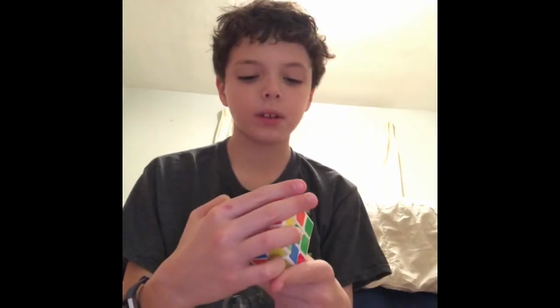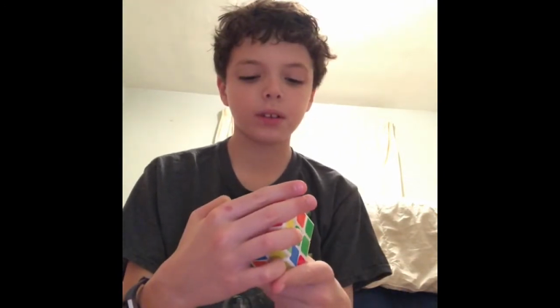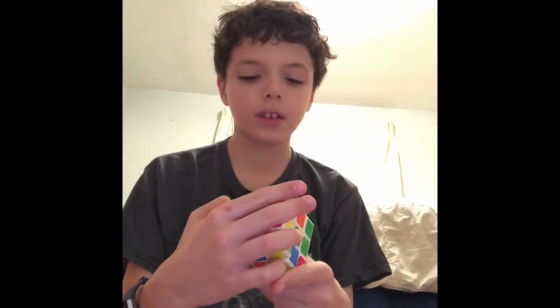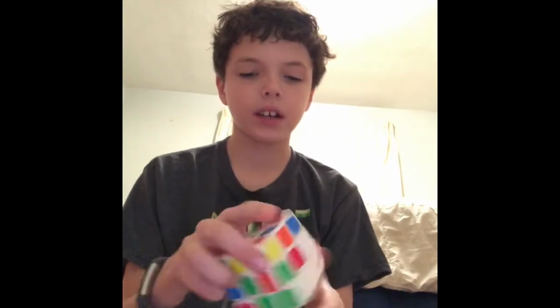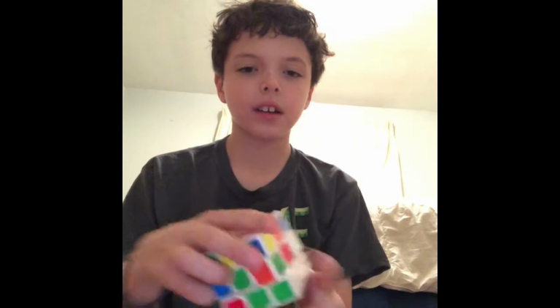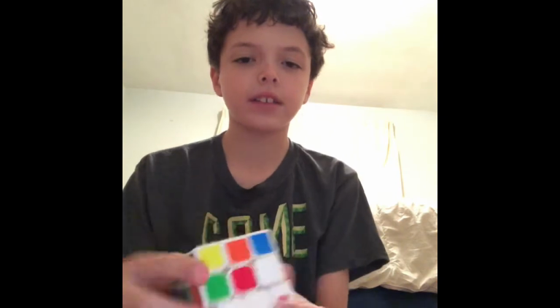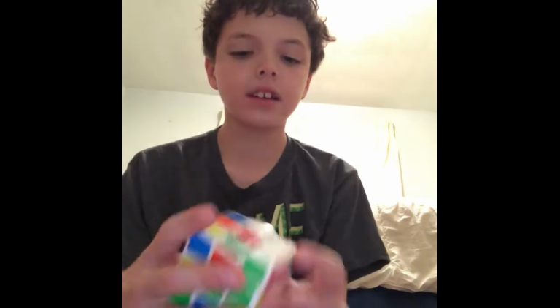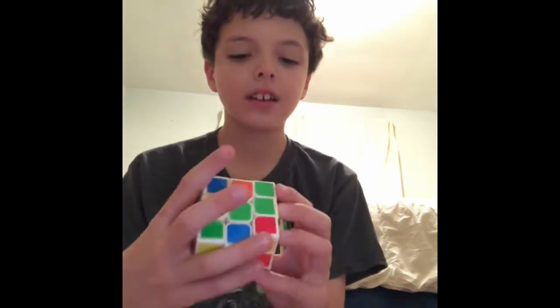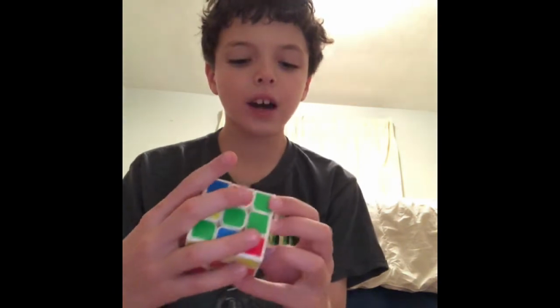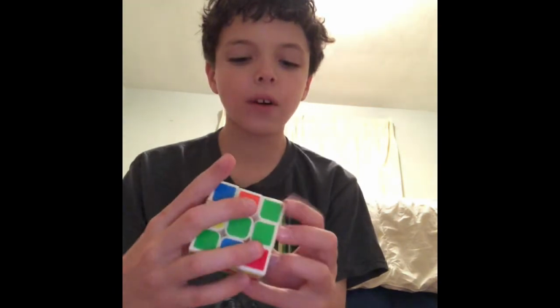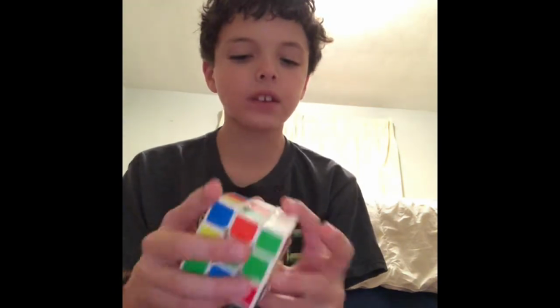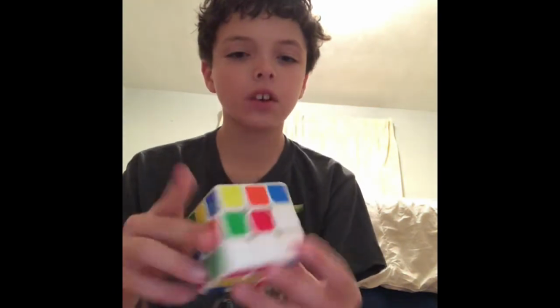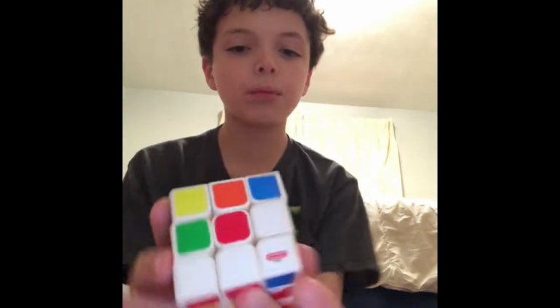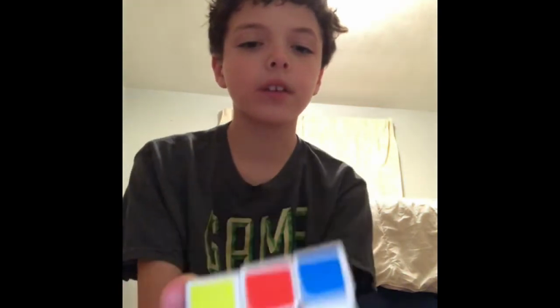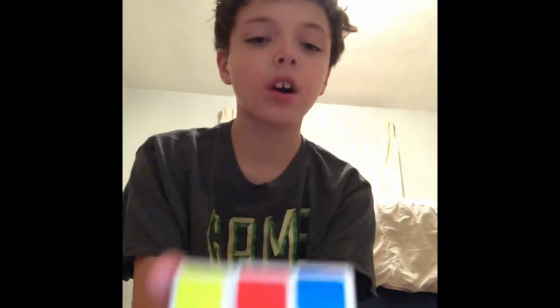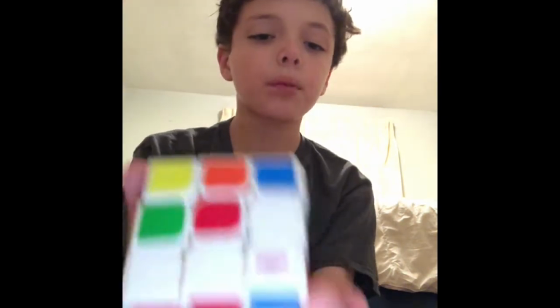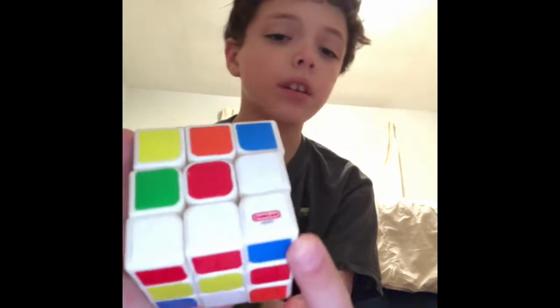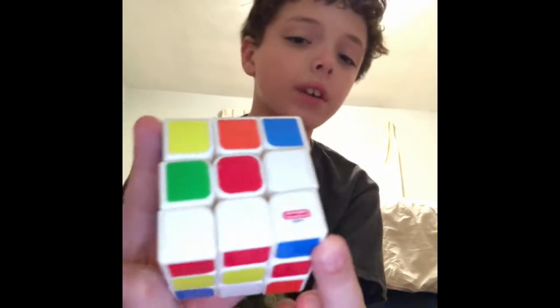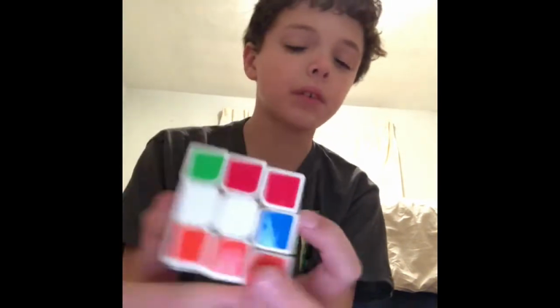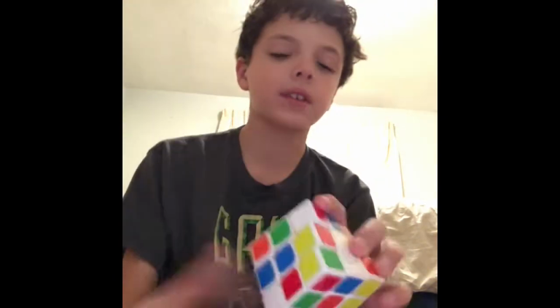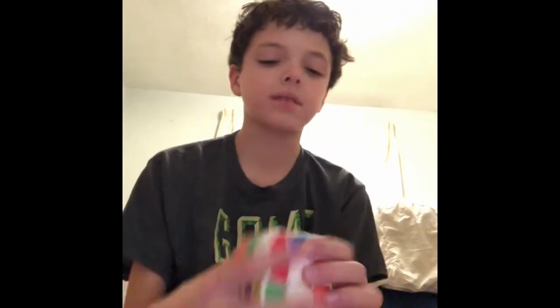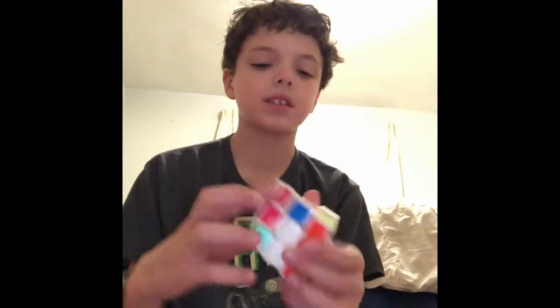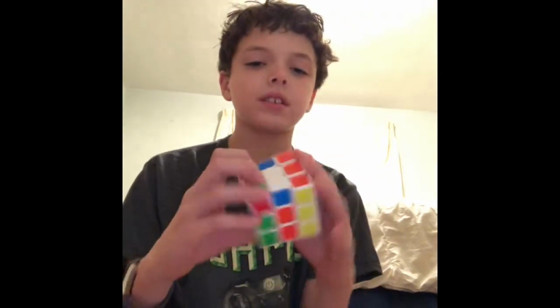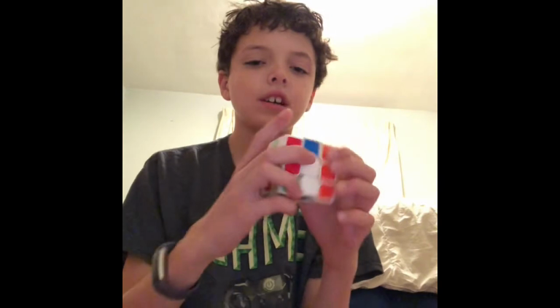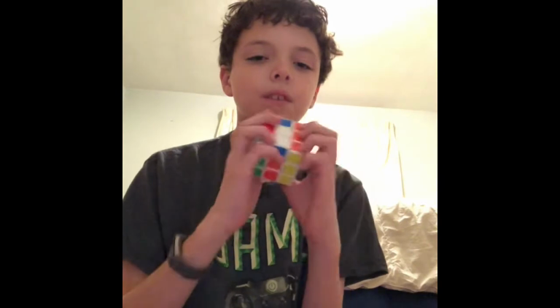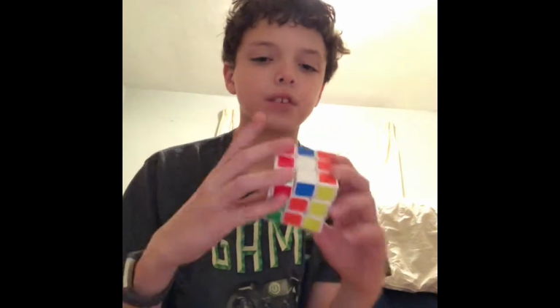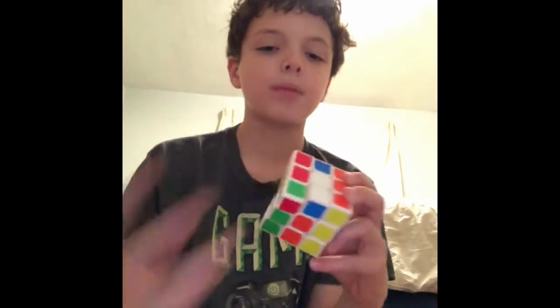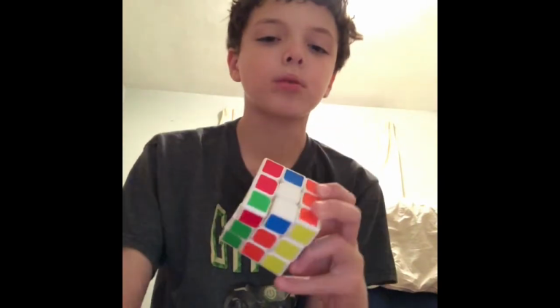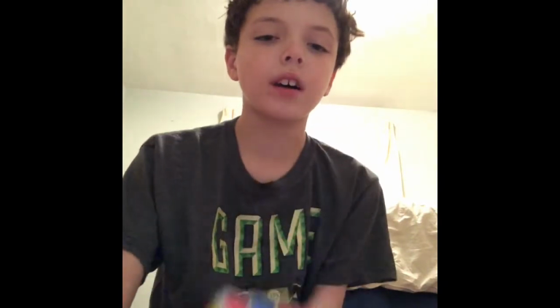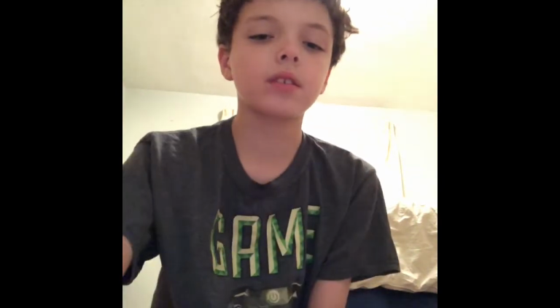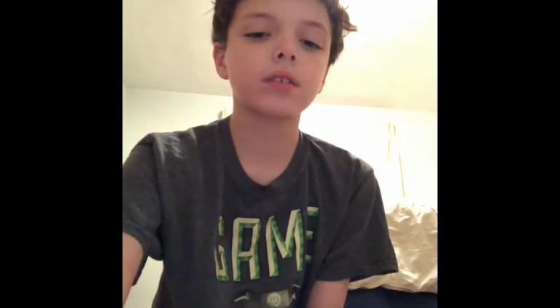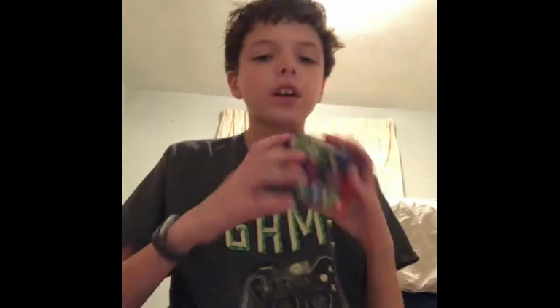I don't know if this is a good brand or not, but whatever. This is the first cube I pulled out.